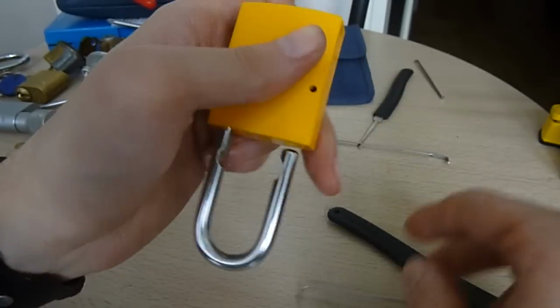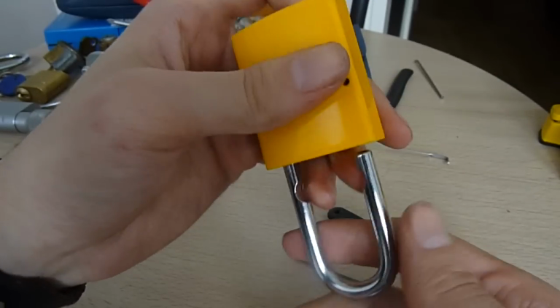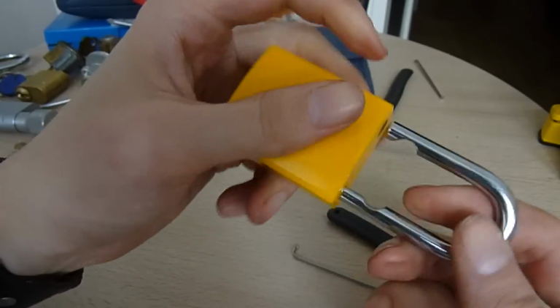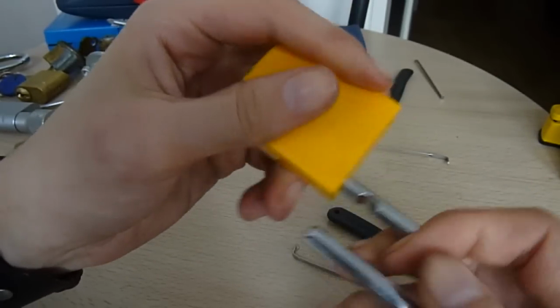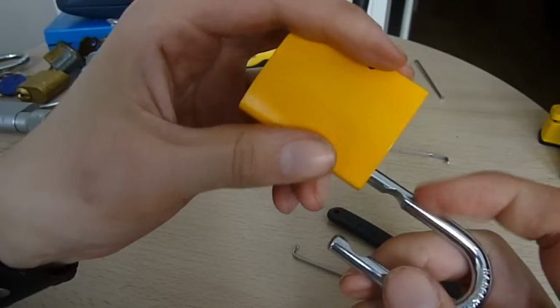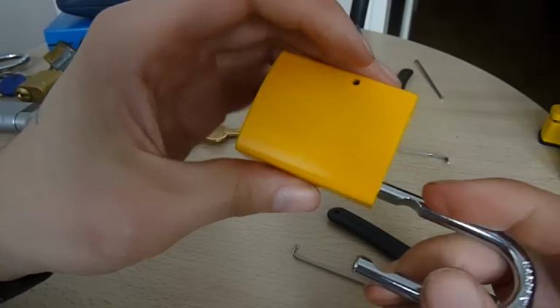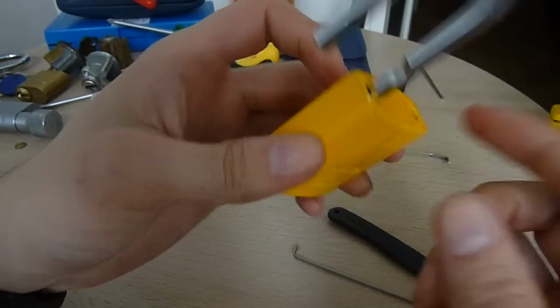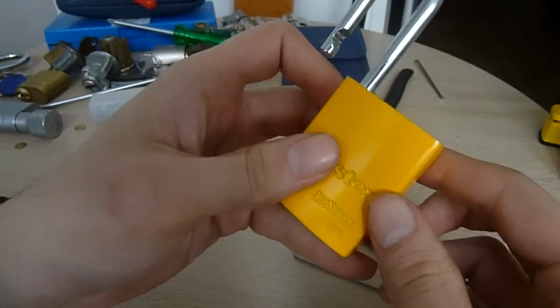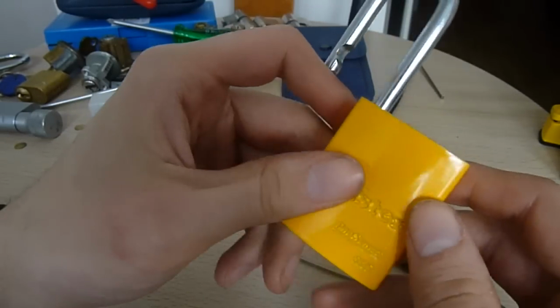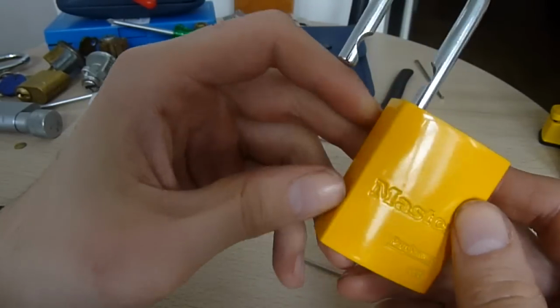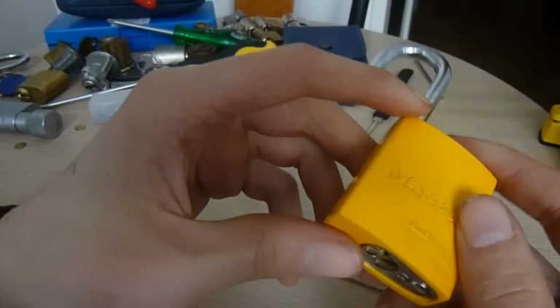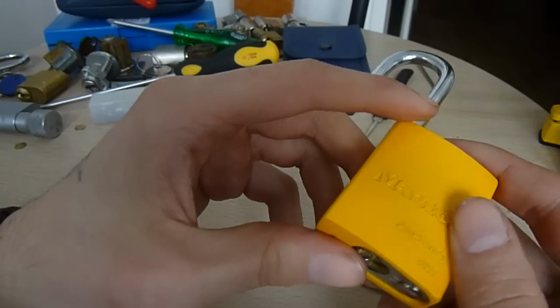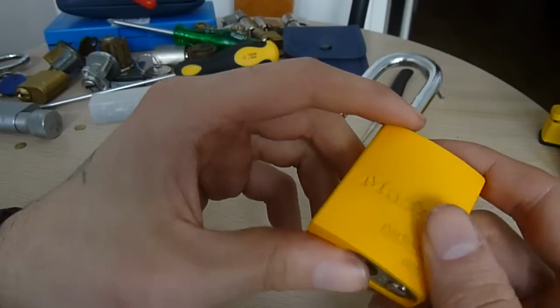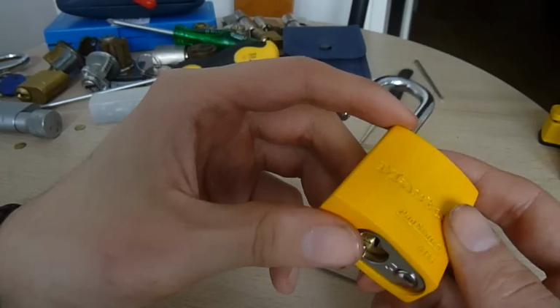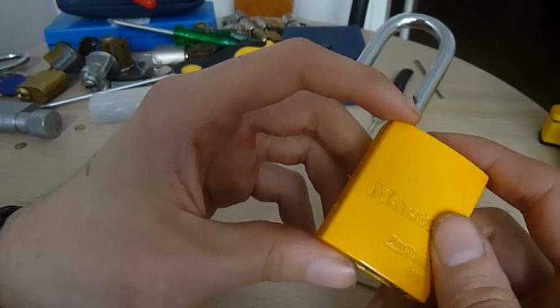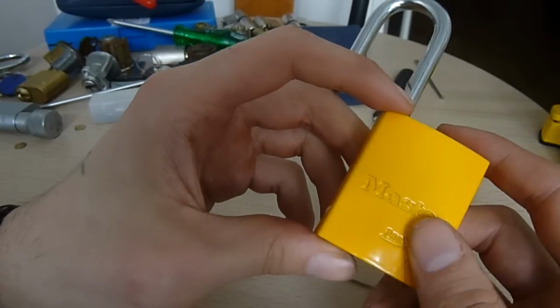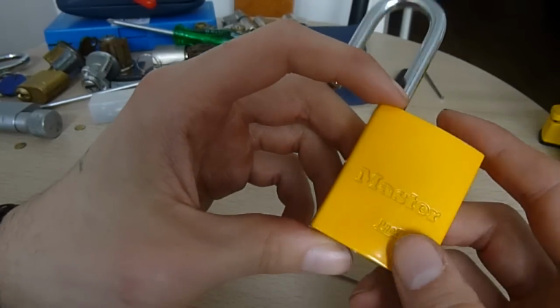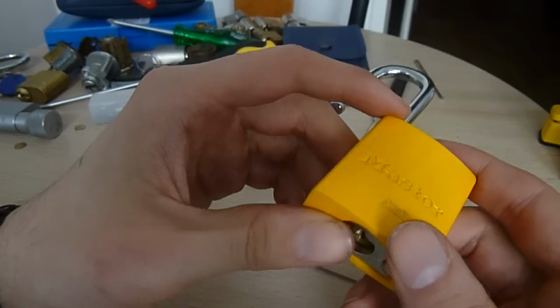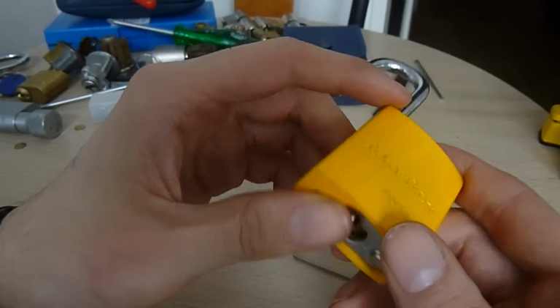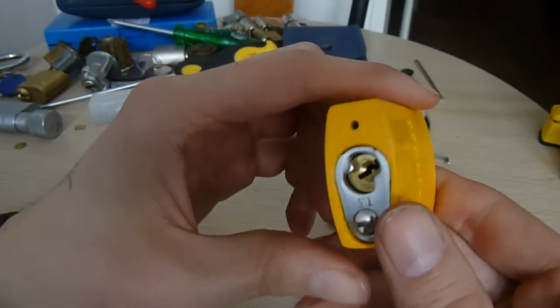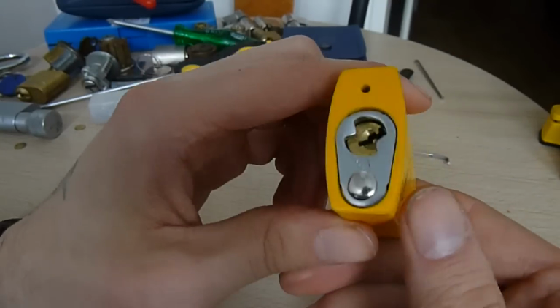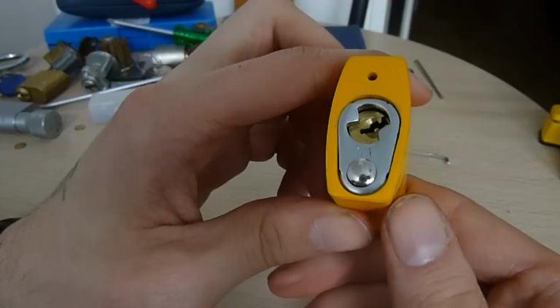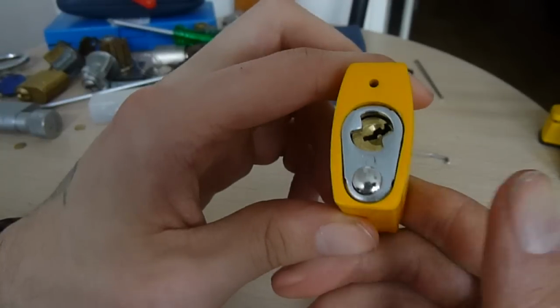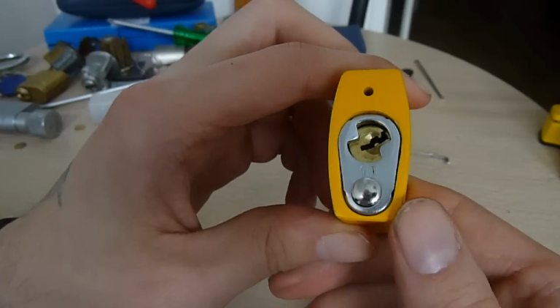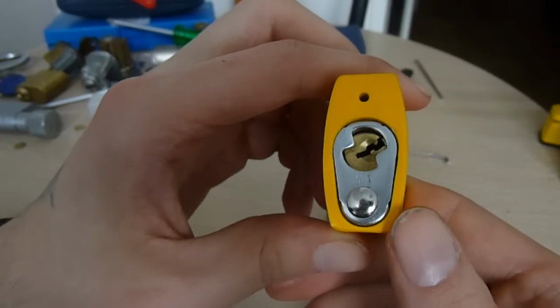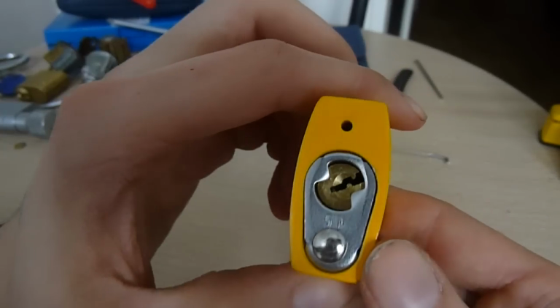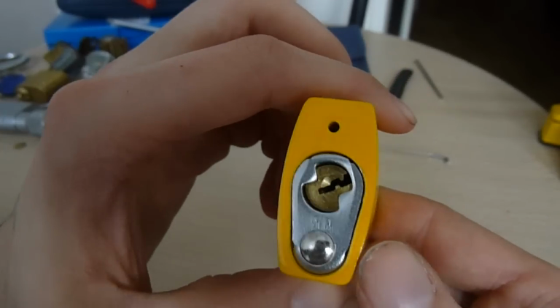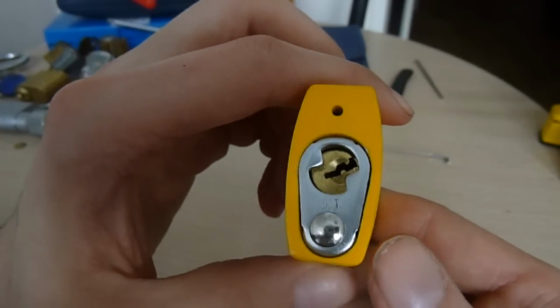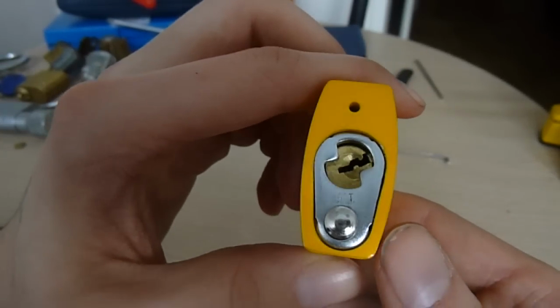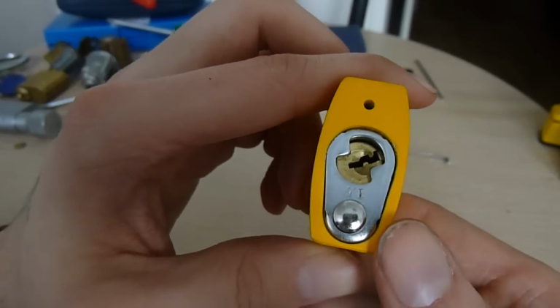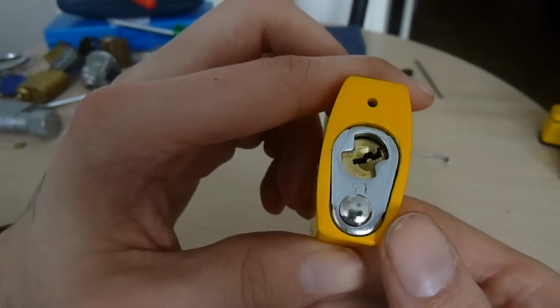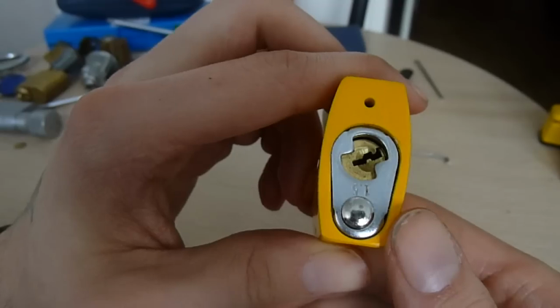I actually got to this point the other day and I lost my false set — it didn't have anything binding and I thought maybe it over-set something. It turns out I just wasn't turning it hard enough to actually open, so that threw me off a wee tiny bit.